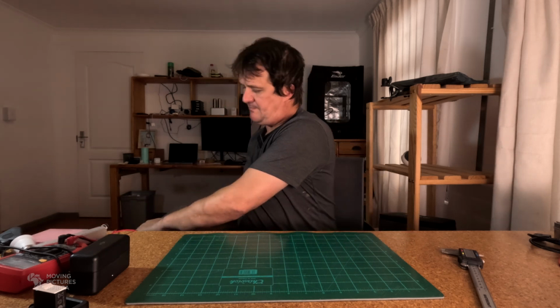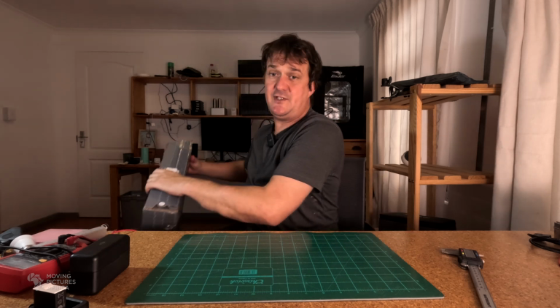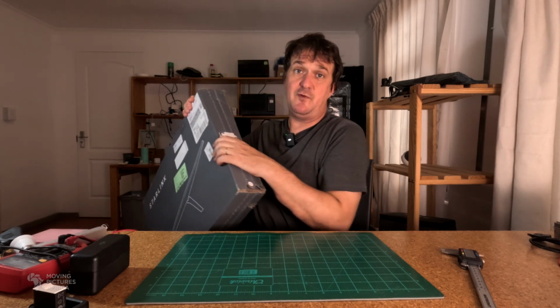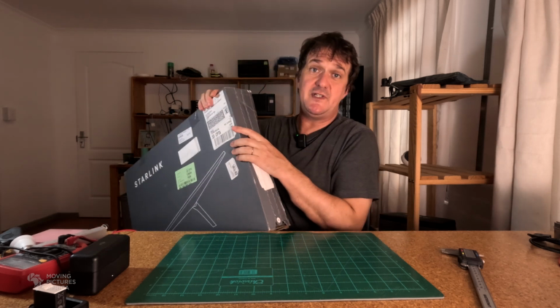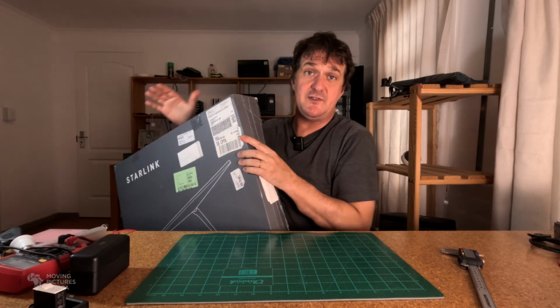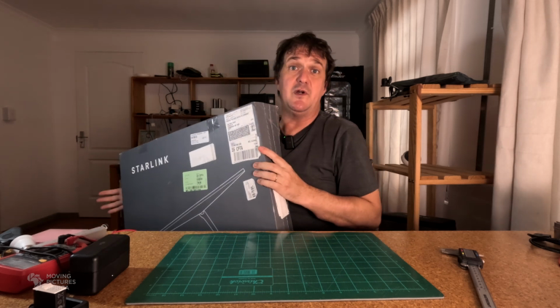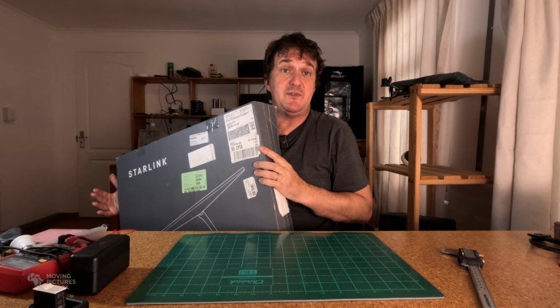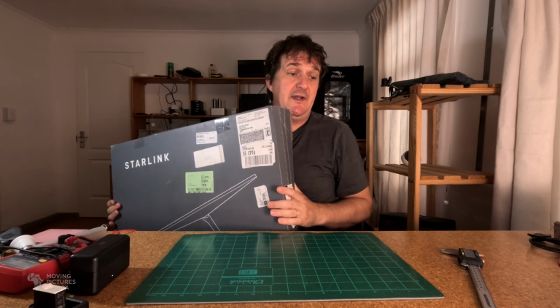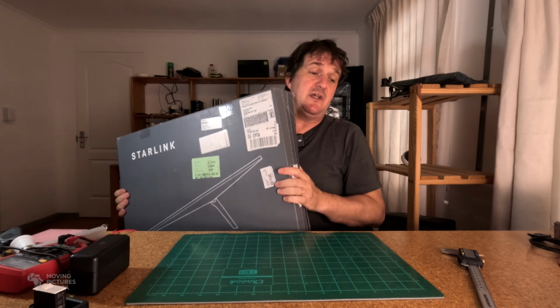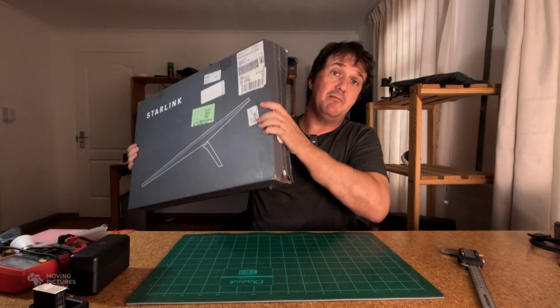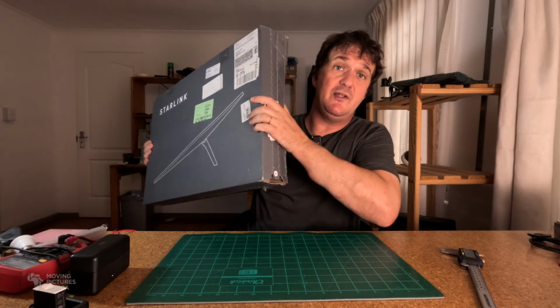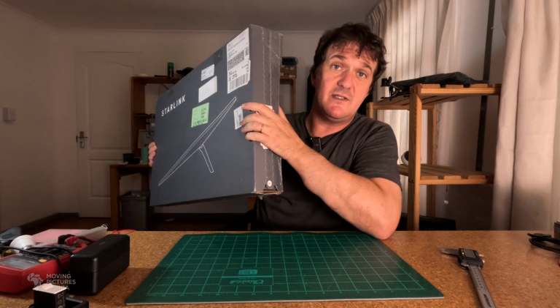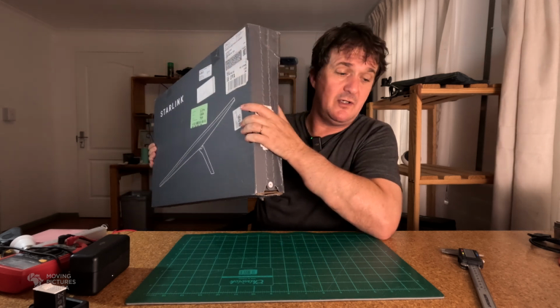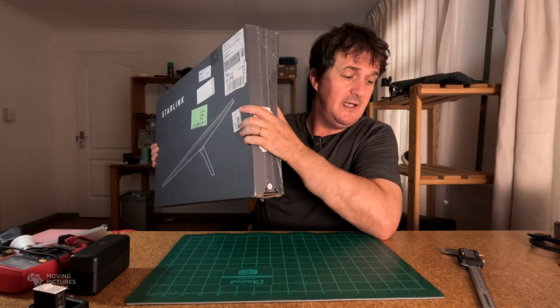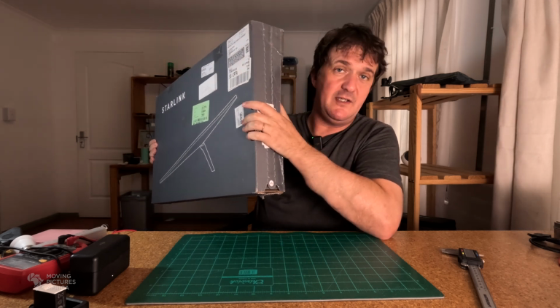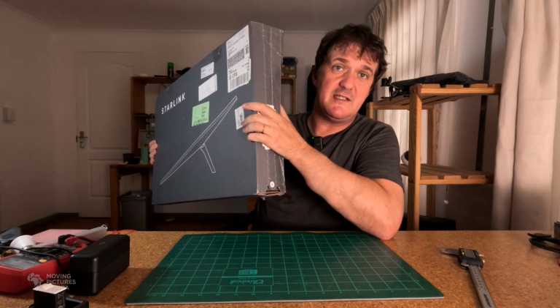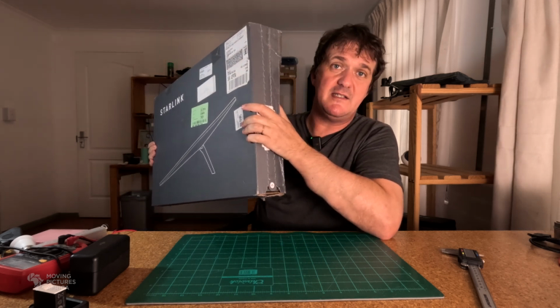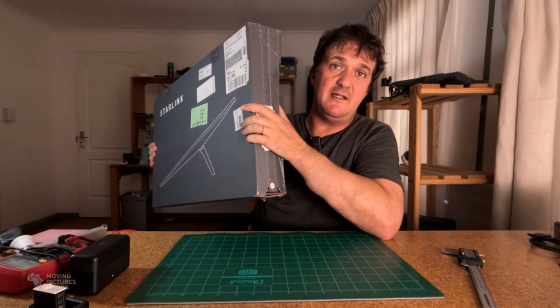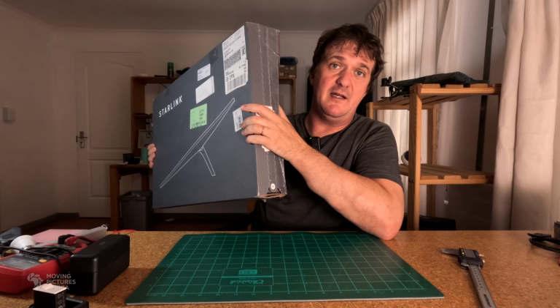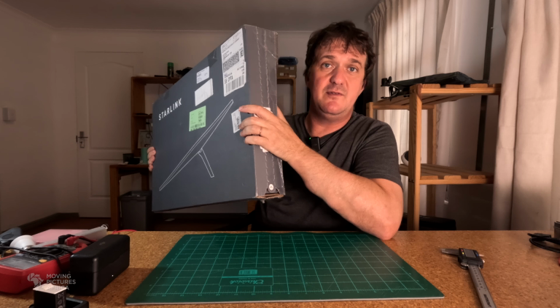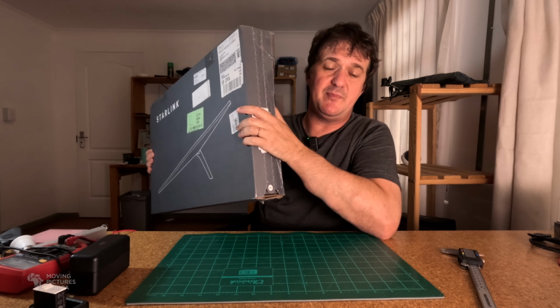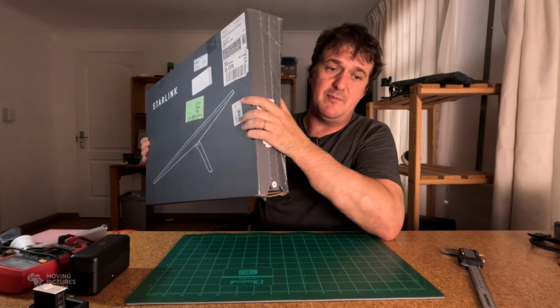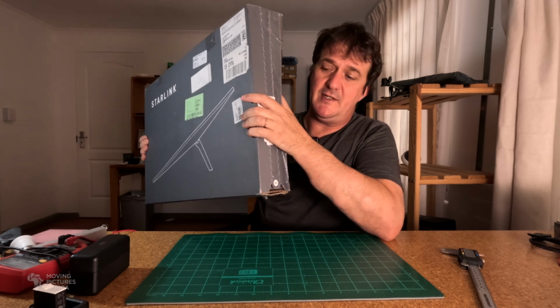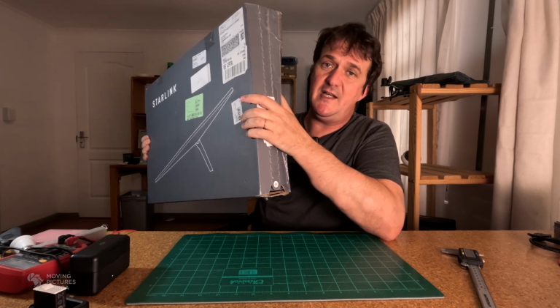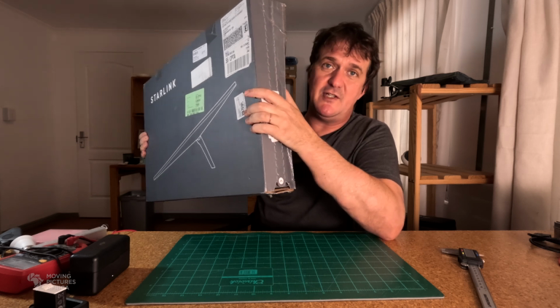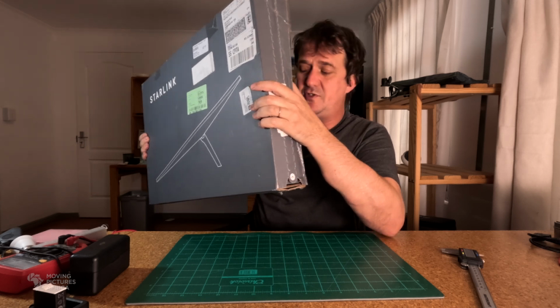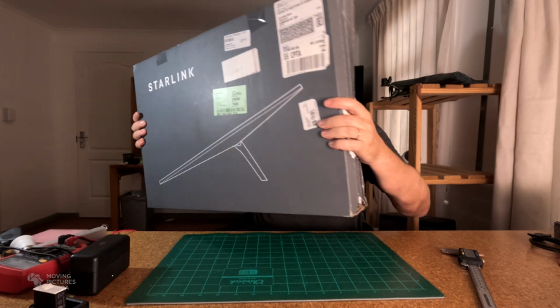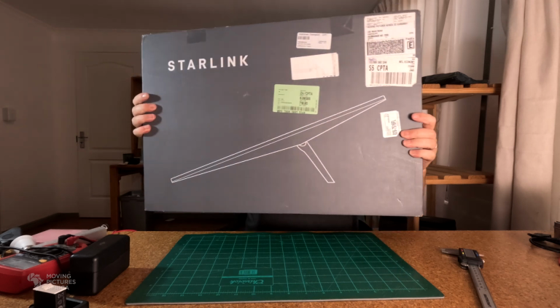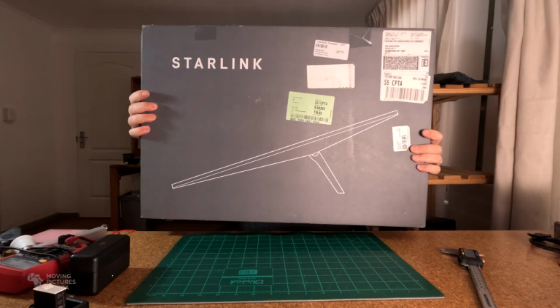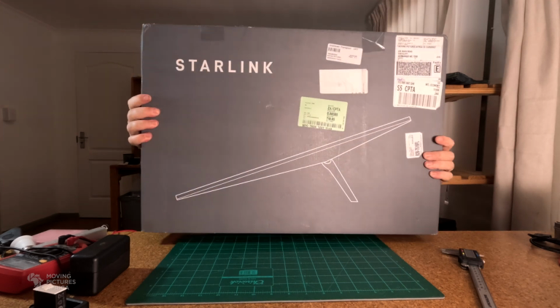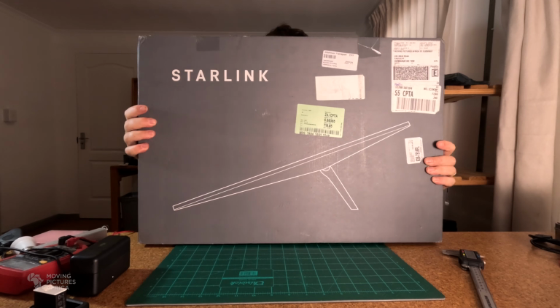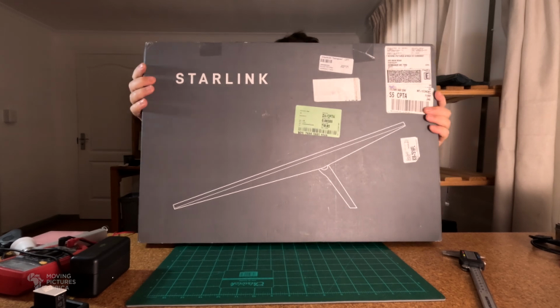I had to use a forwarding address since Starlink won't ship directly to me. I used my US.com address in the United States — shipped from Starlink to there, and then they shipped it to me, as you can see.